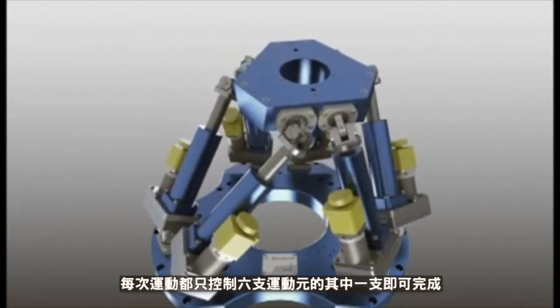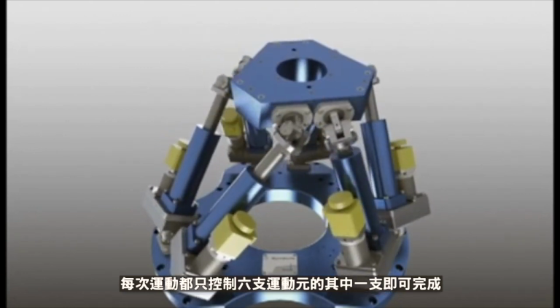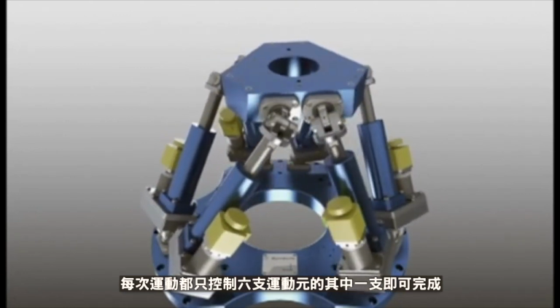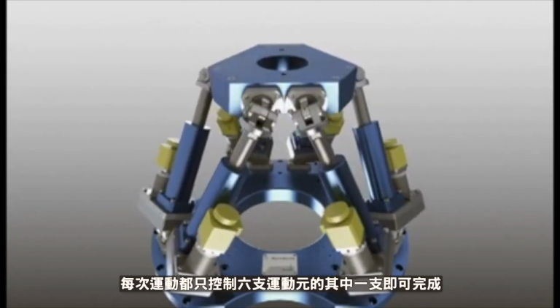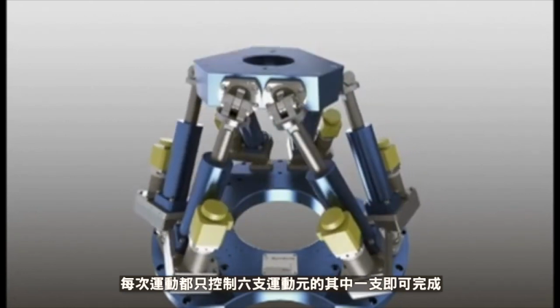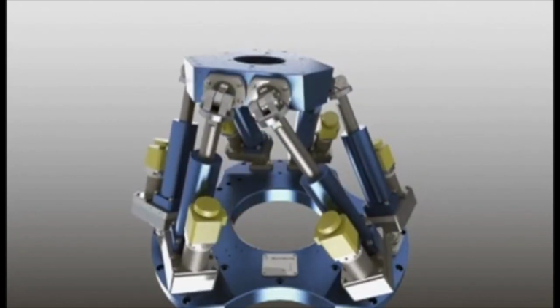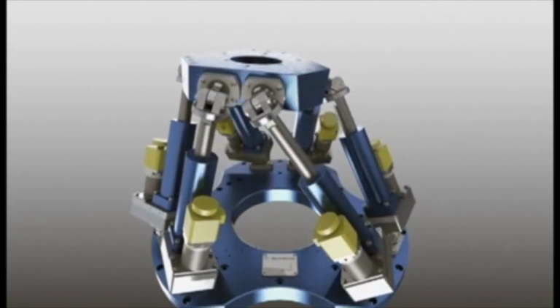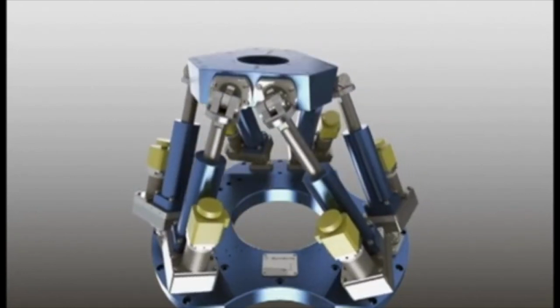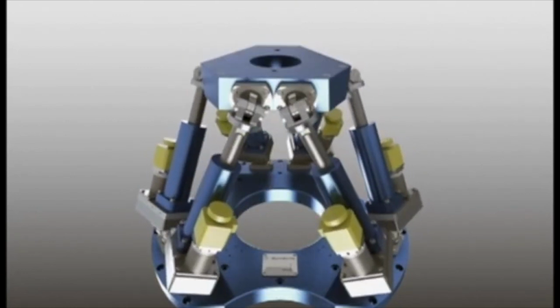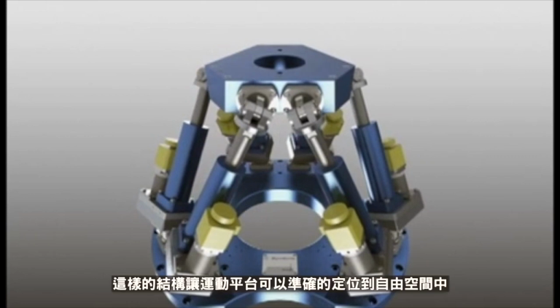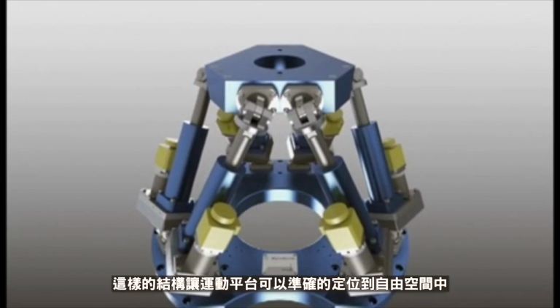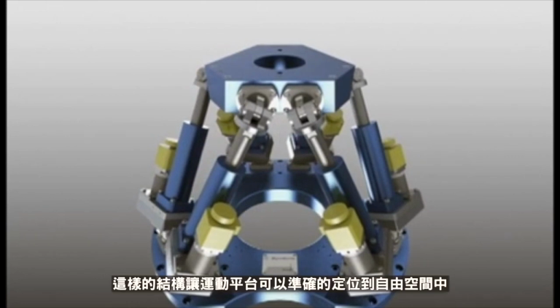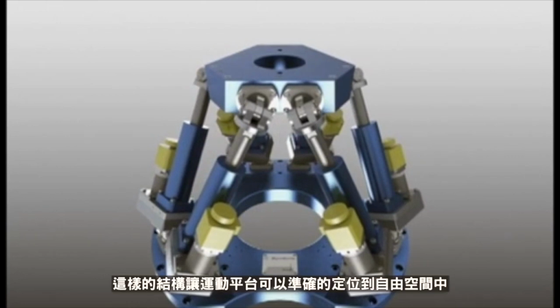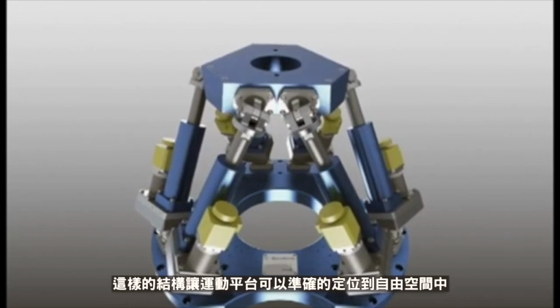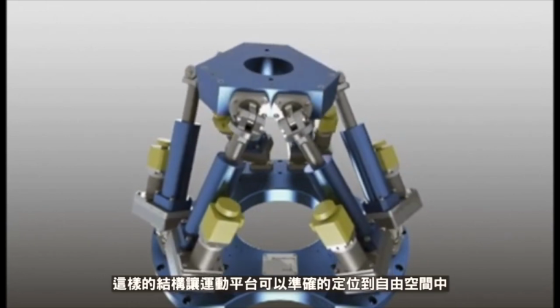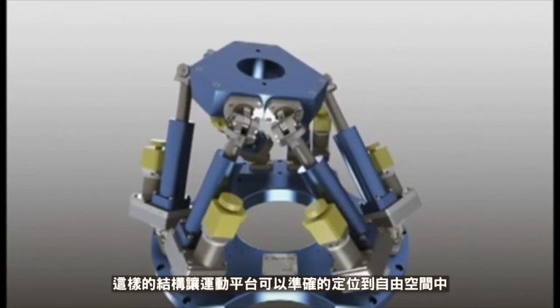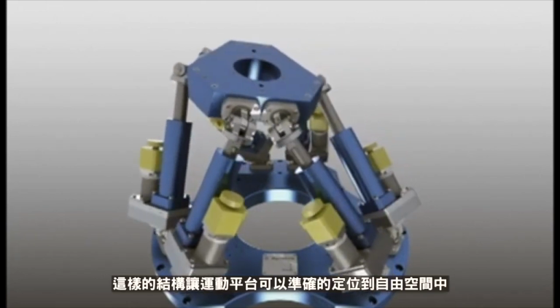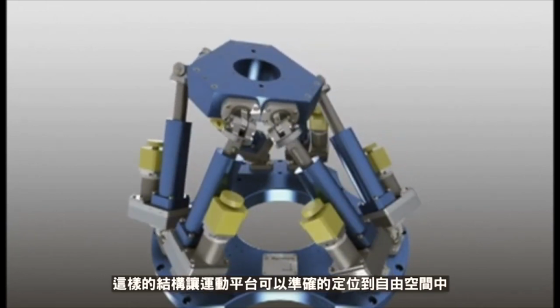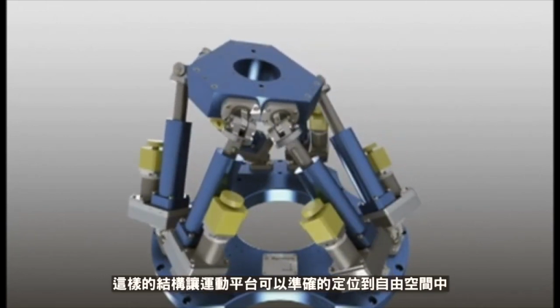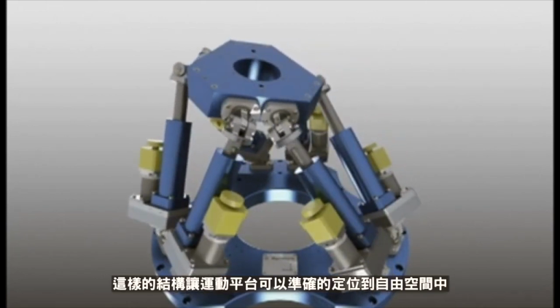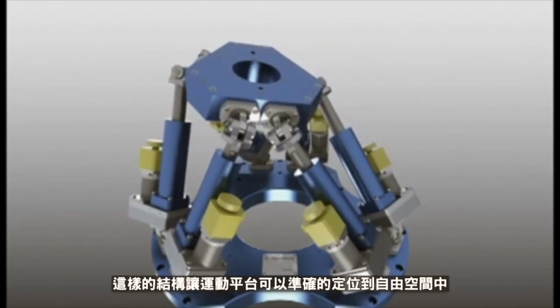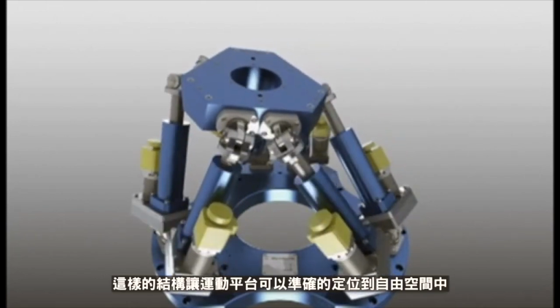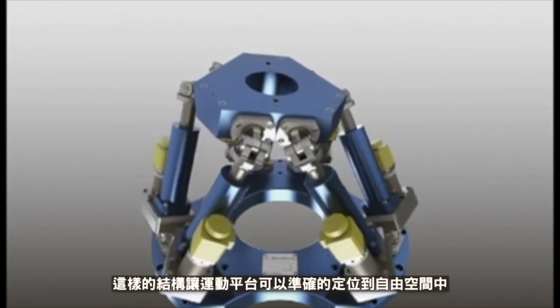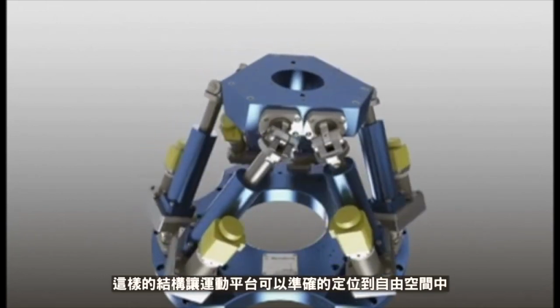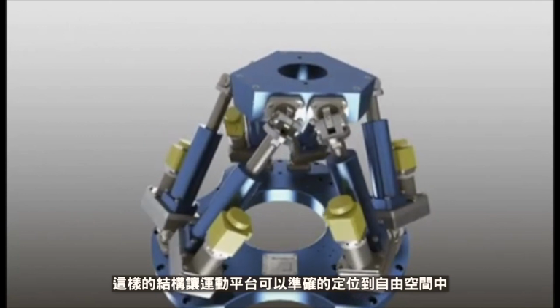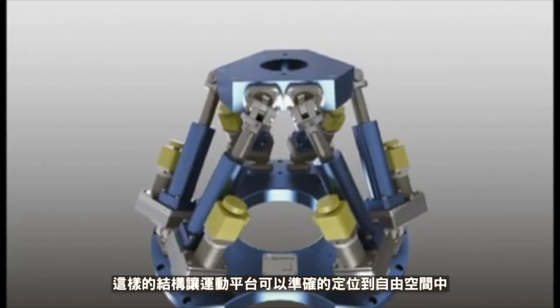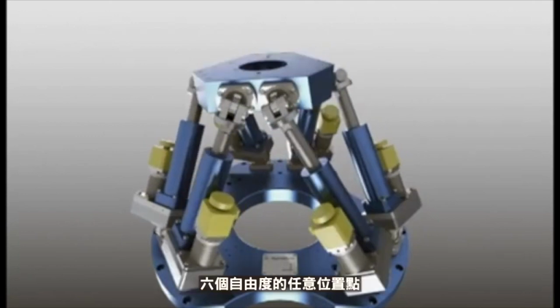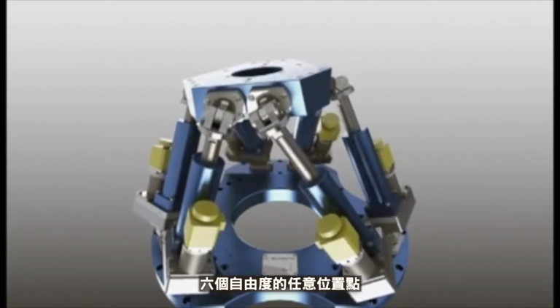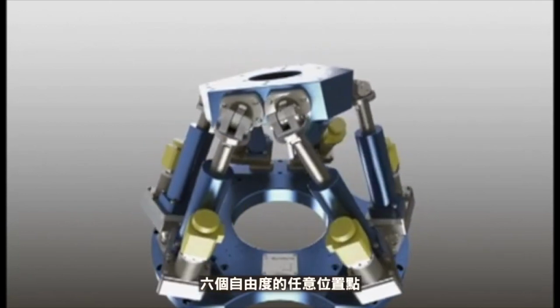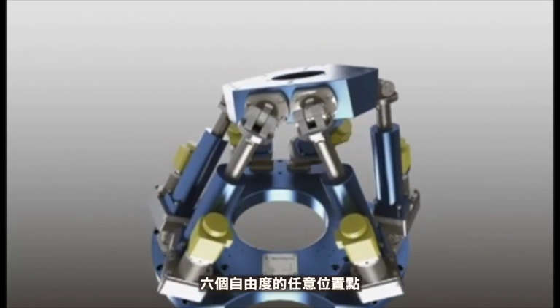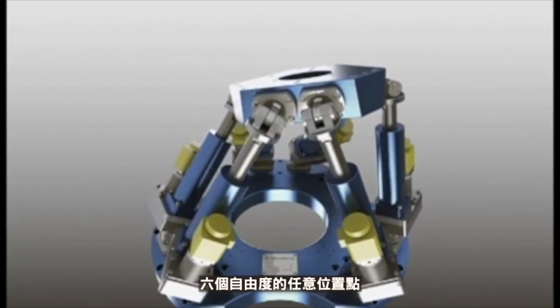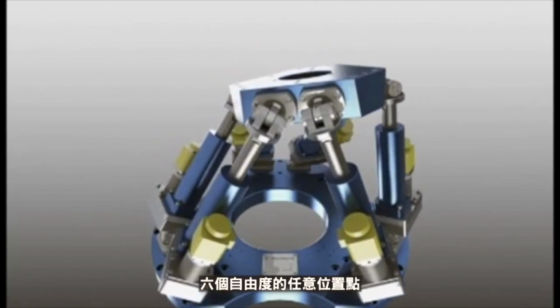Here, only one actuator is controlled. This structure makes it possible to realize the fine positioning of the mobile platform following the six degrees of freedom.